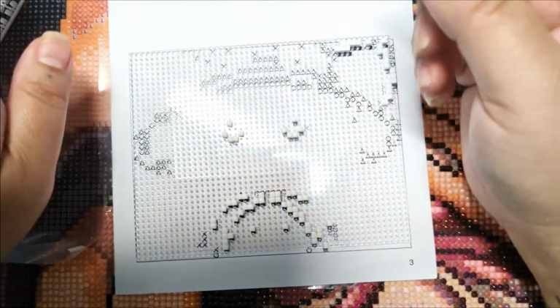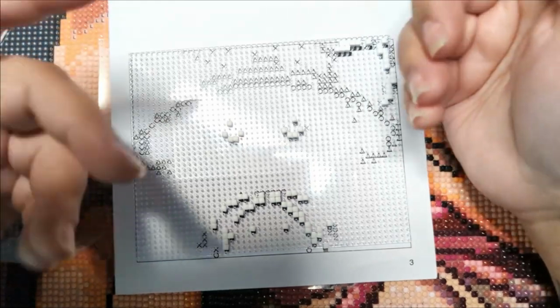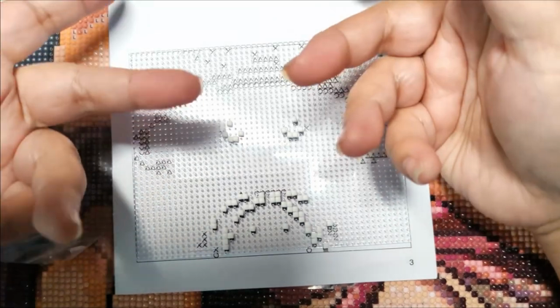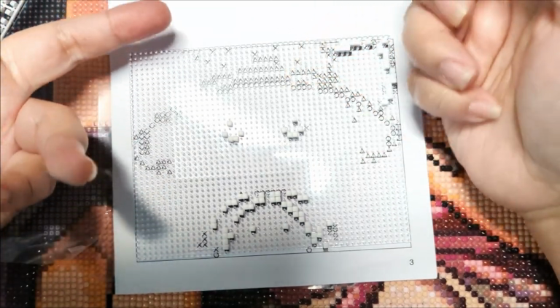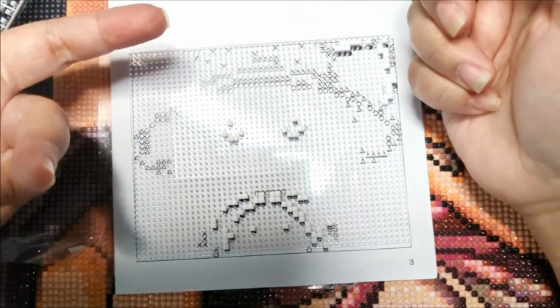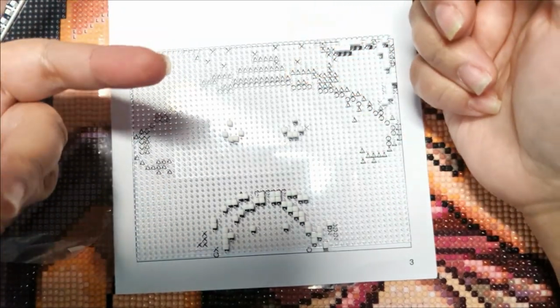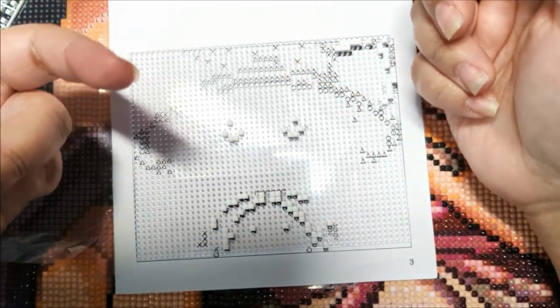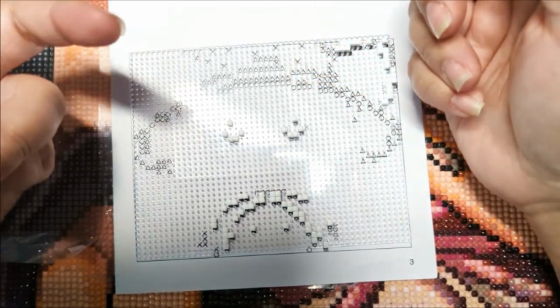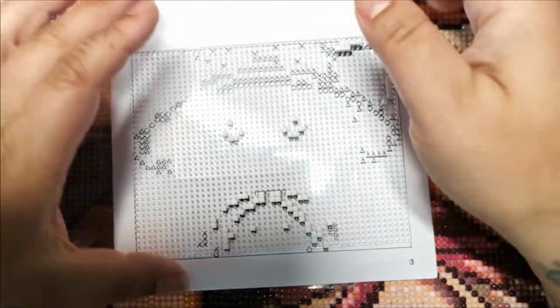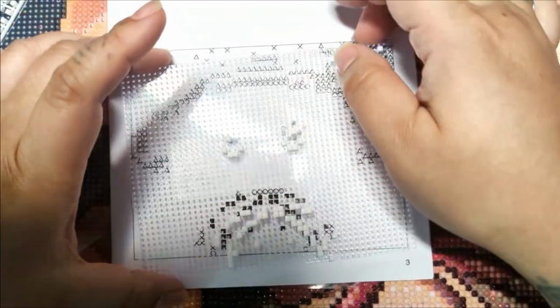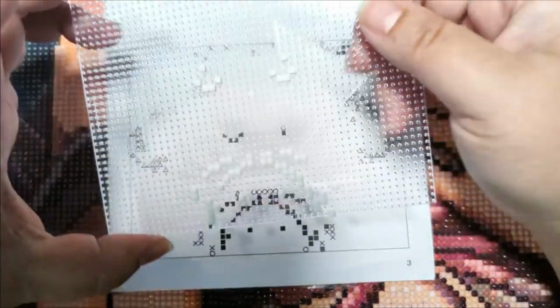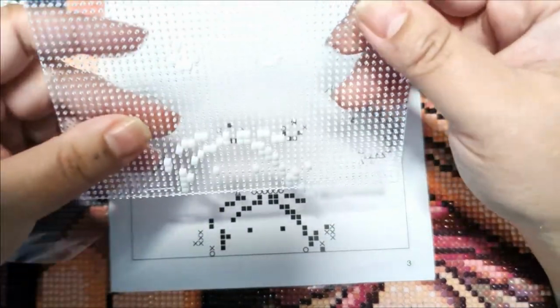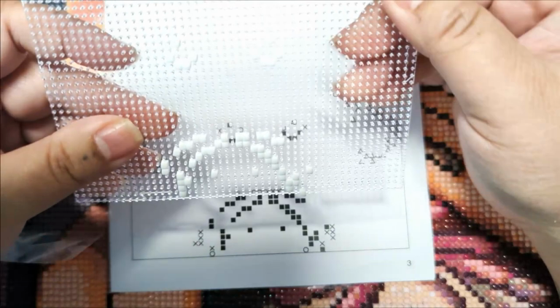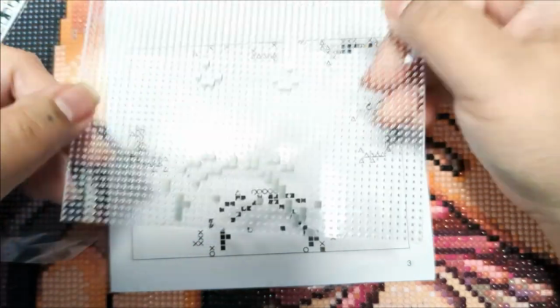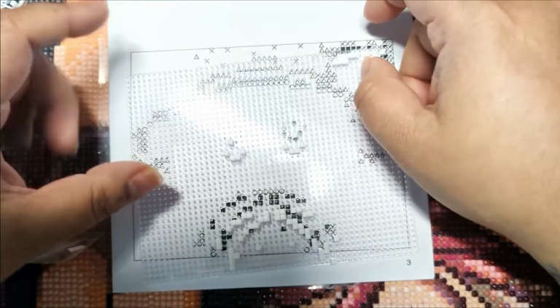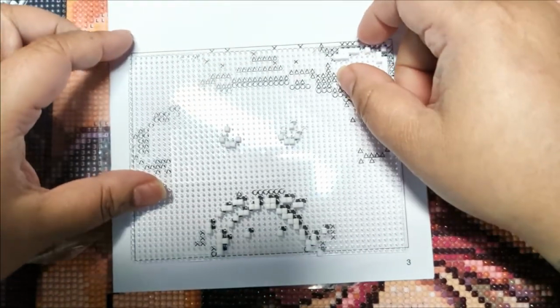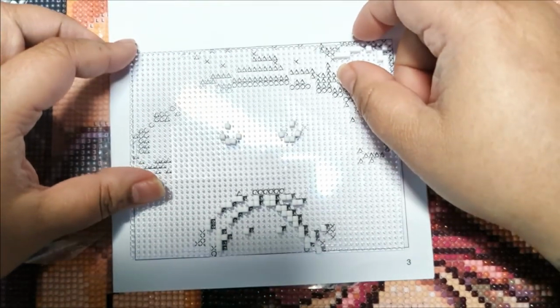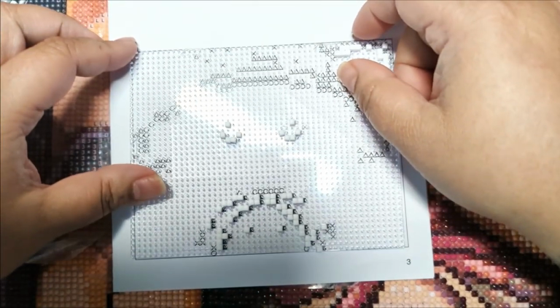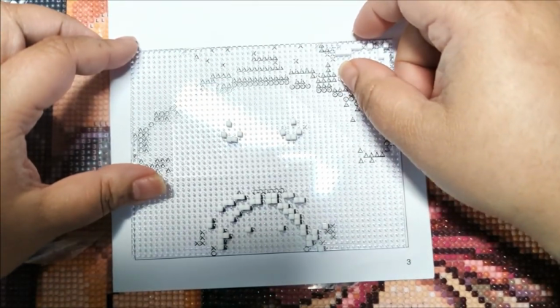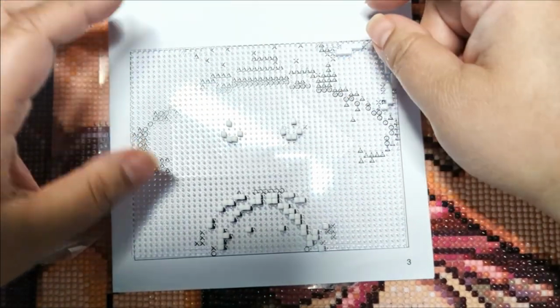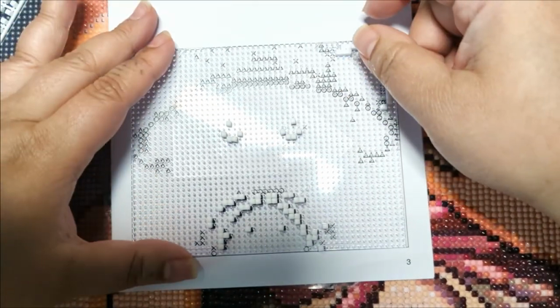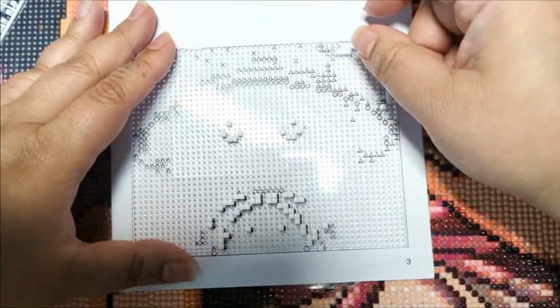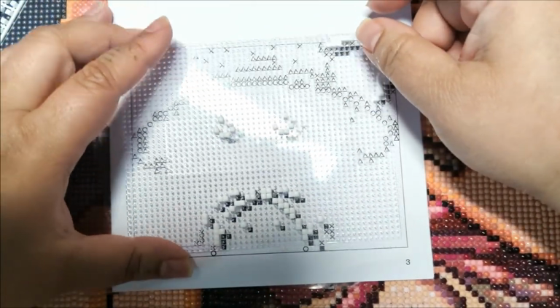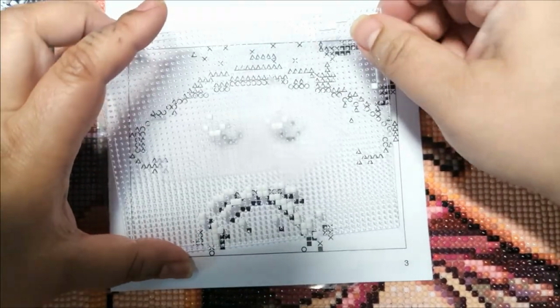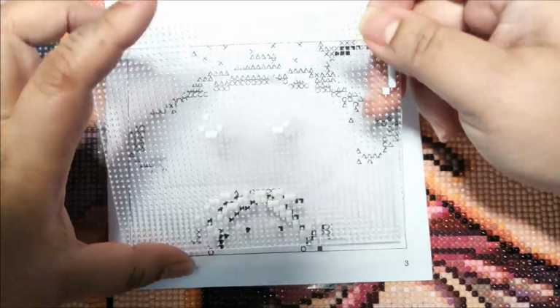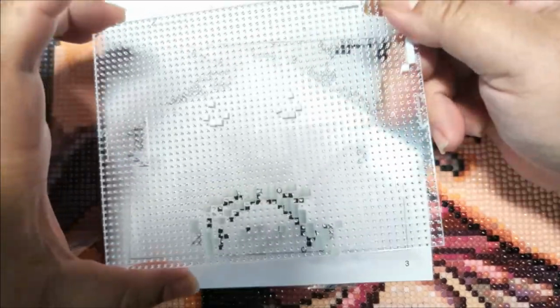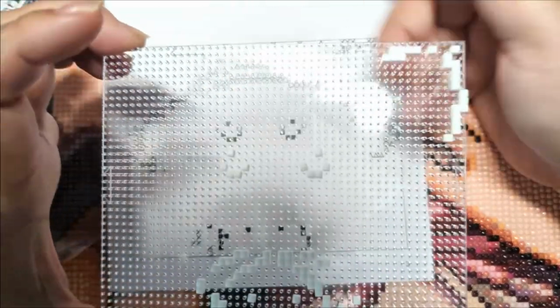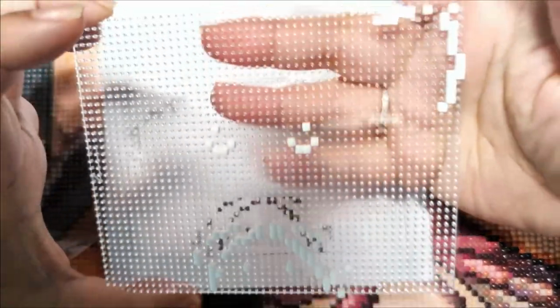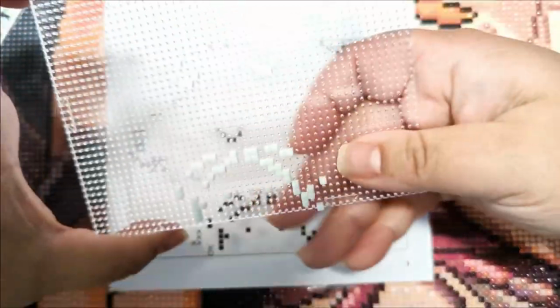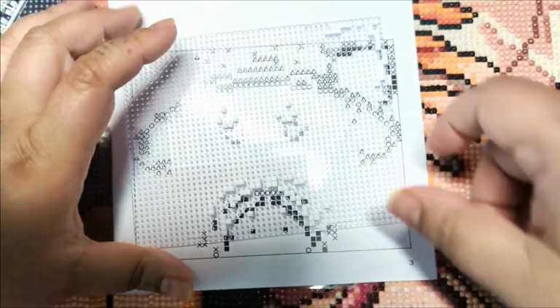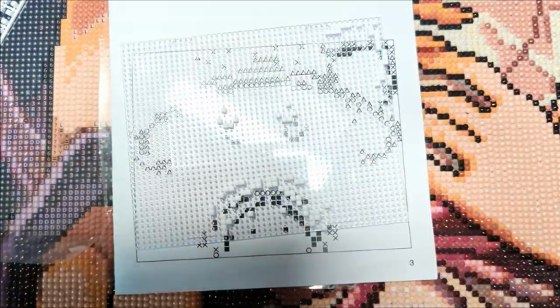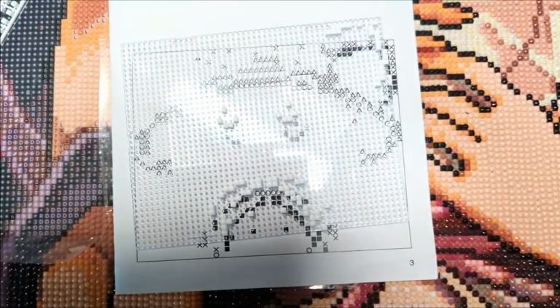I'm just going to keep doing this and then I'll come back. I'm going to finish this tonight, guys. I'm going to finish this and then I'll let you know my full thoughts on this kit.